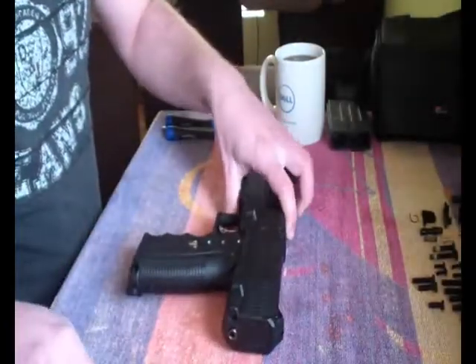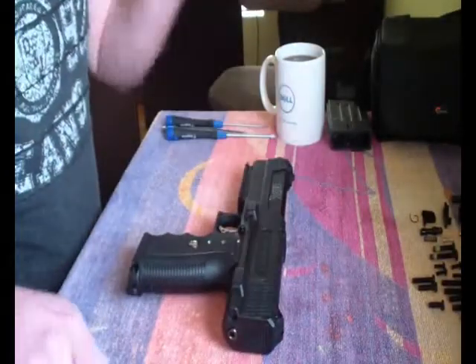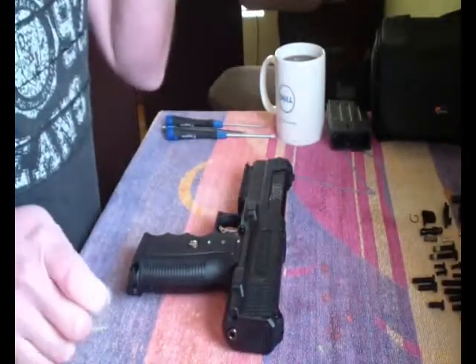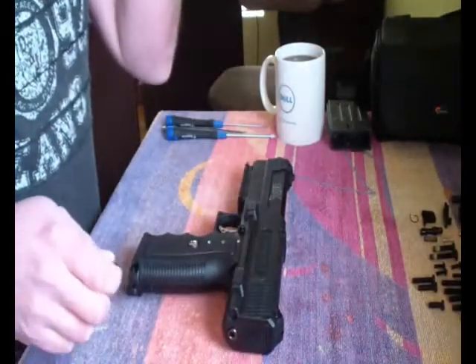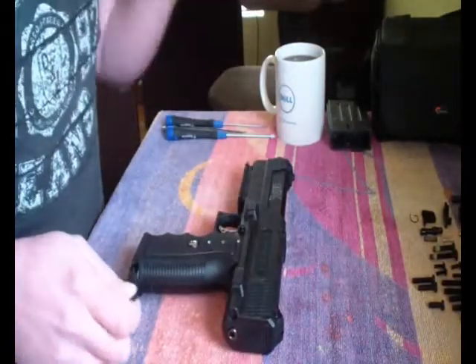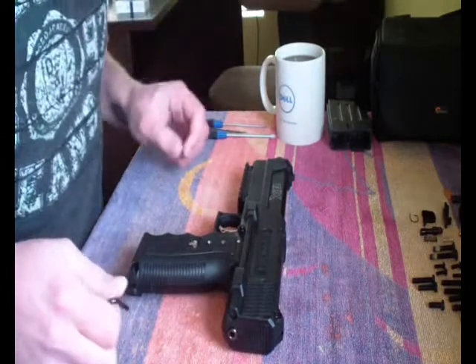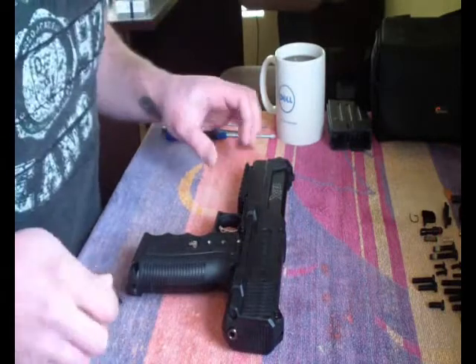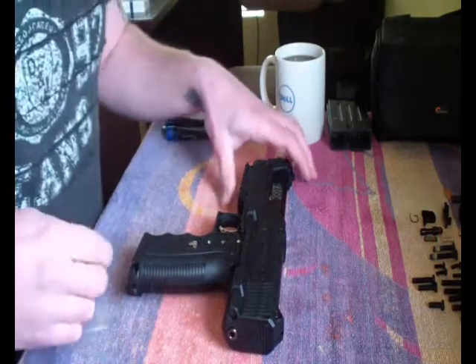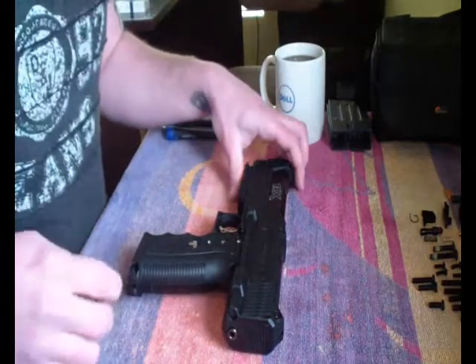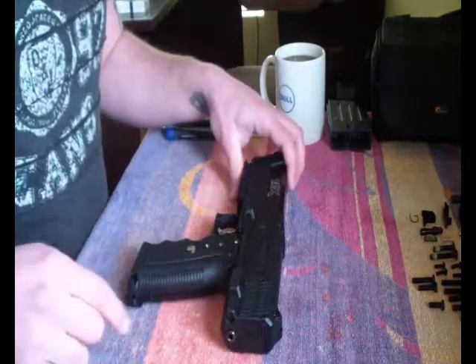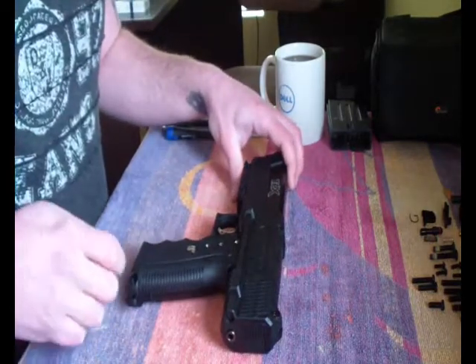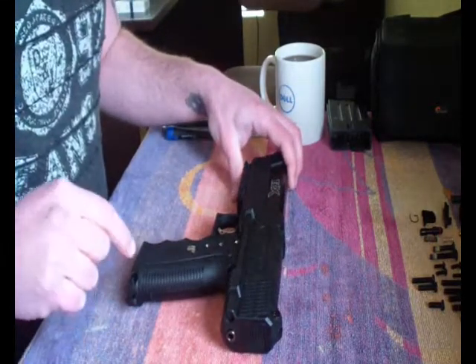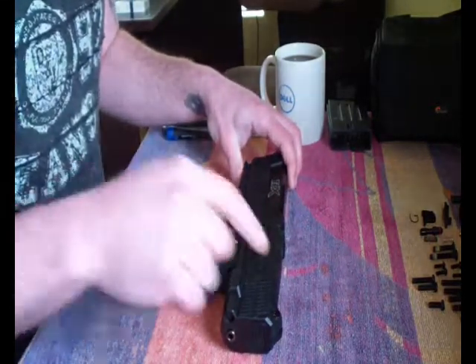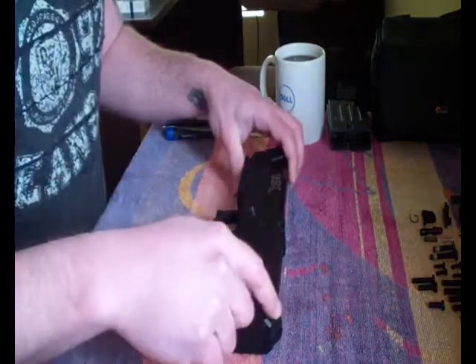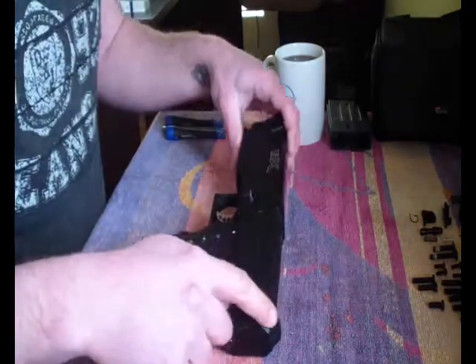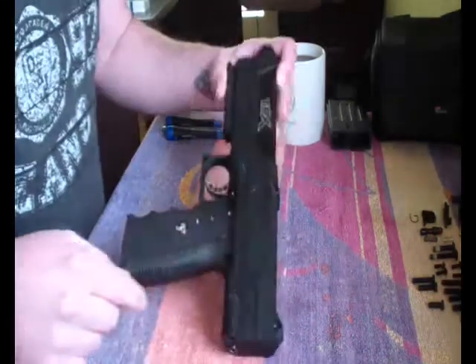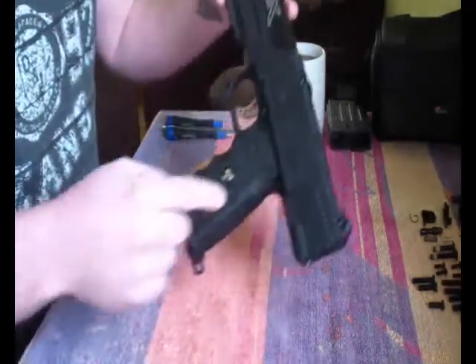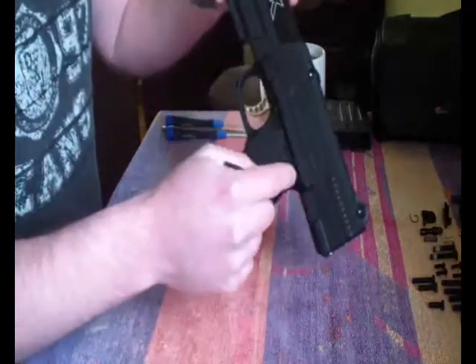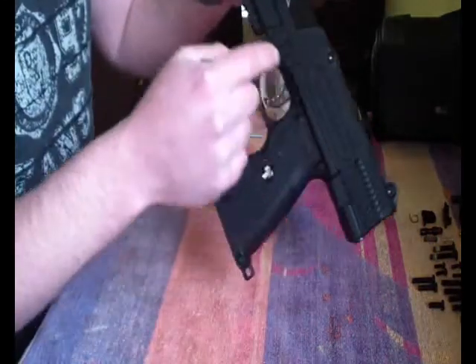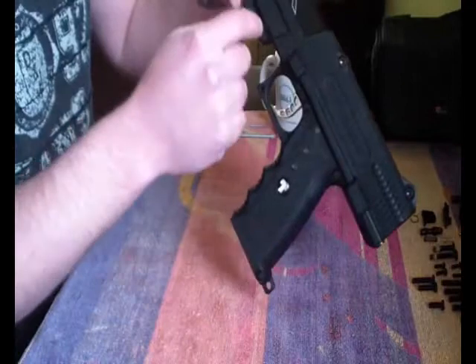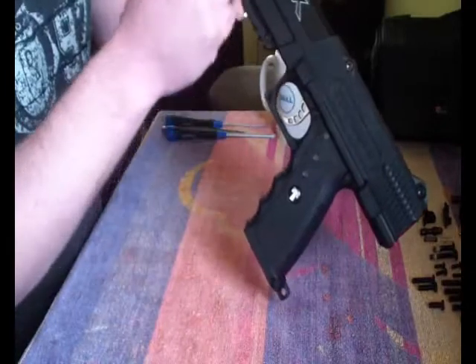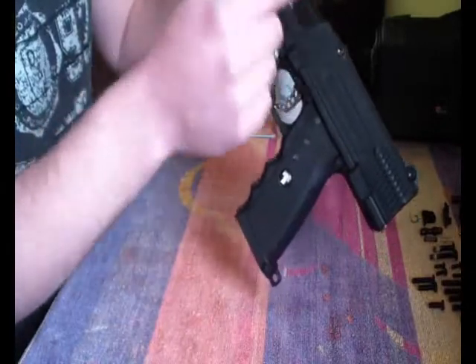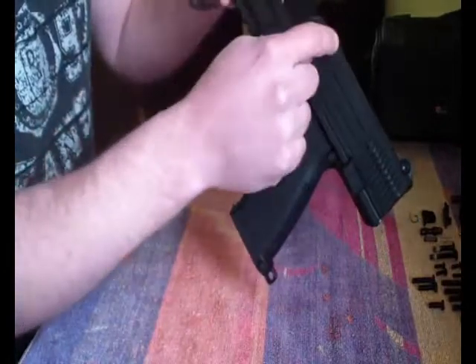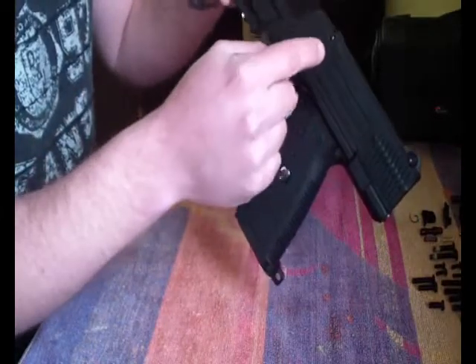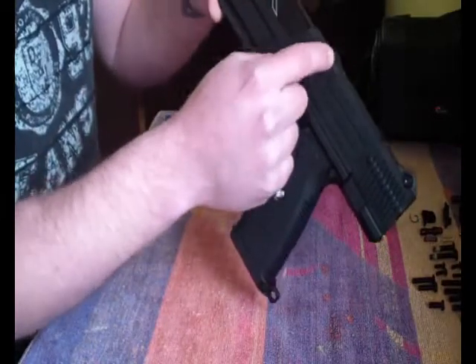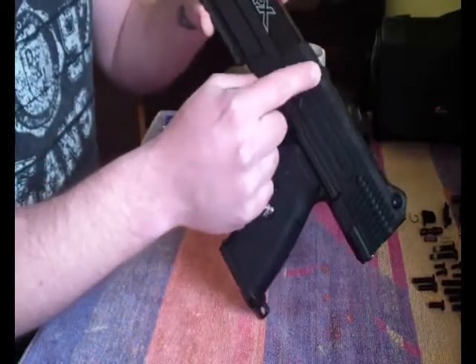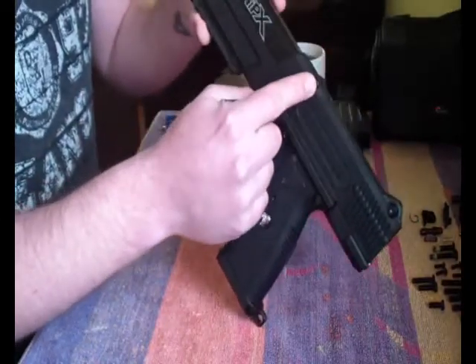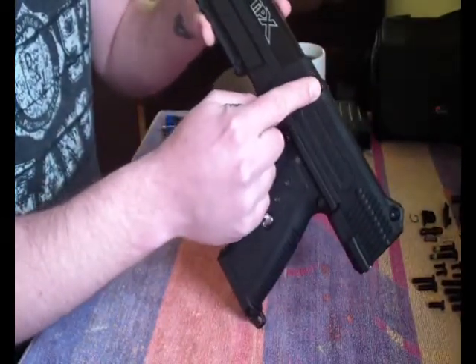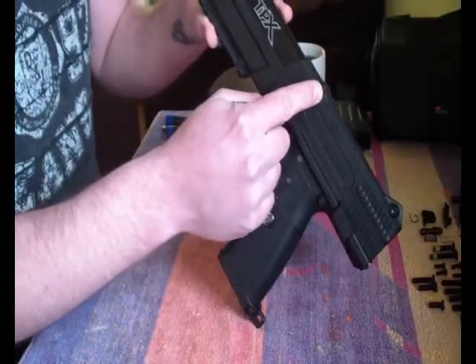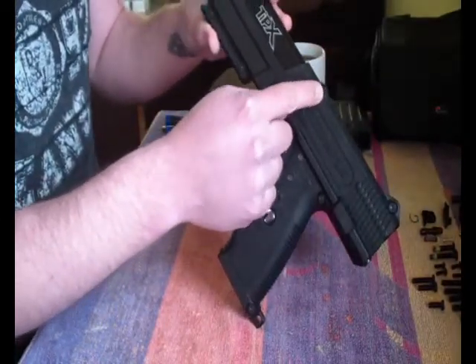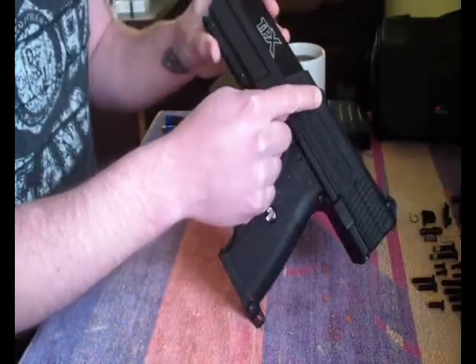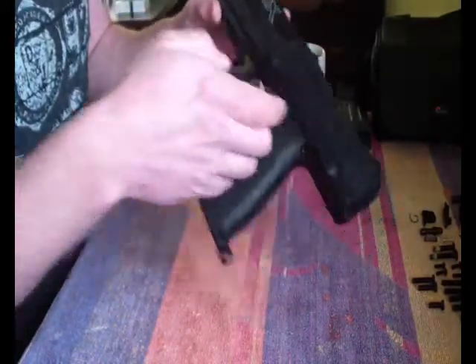Then we've got seven screws: one, two, three, four, five, six, seven. That one is very, very long.